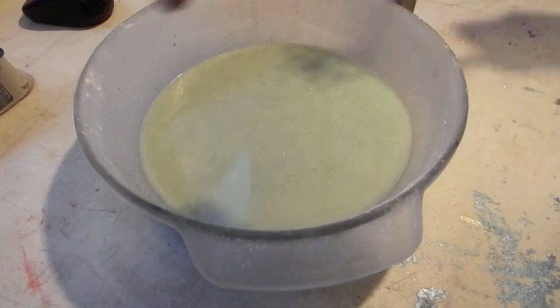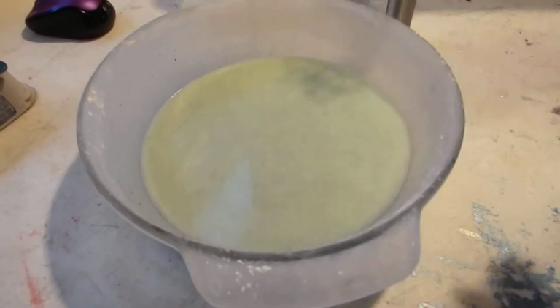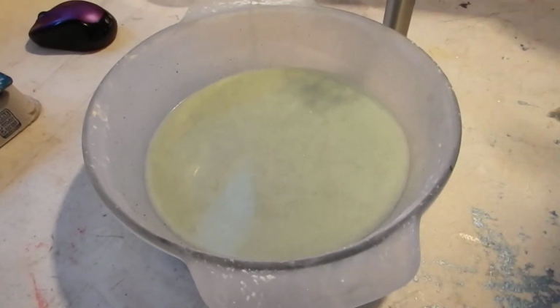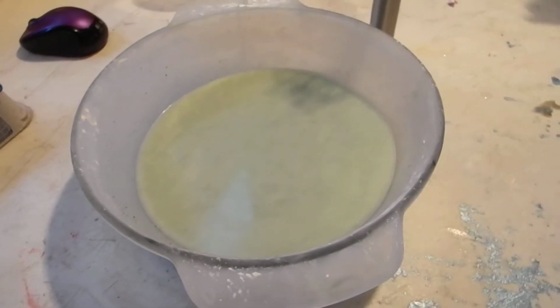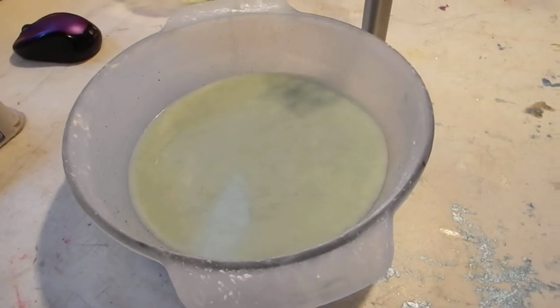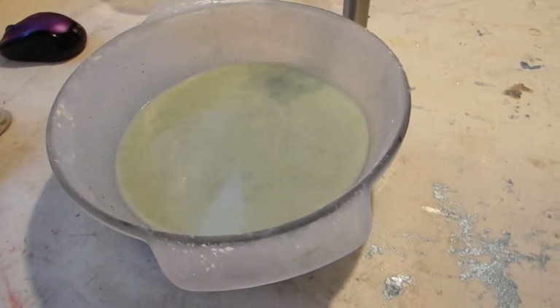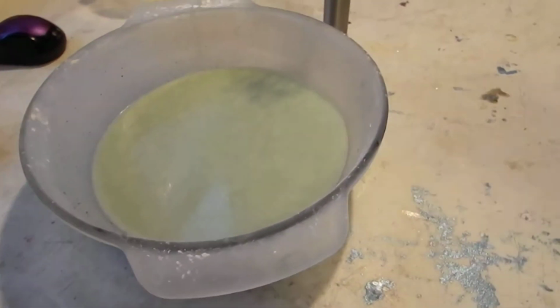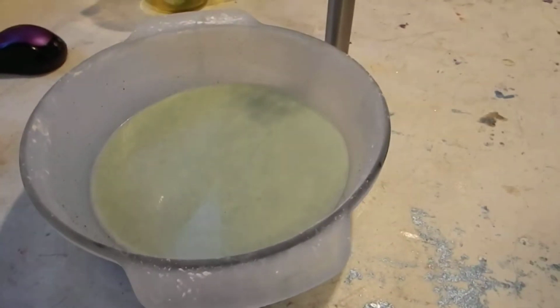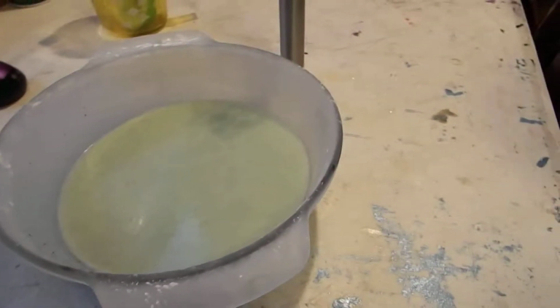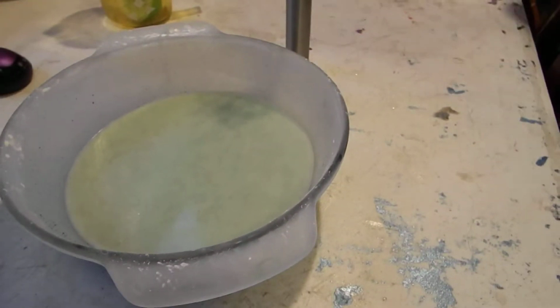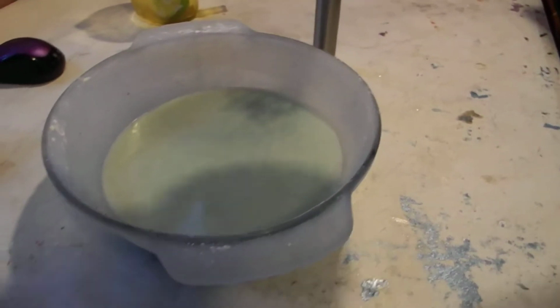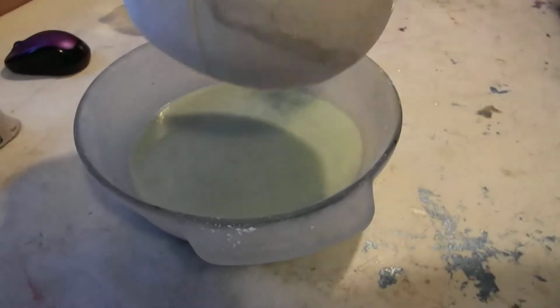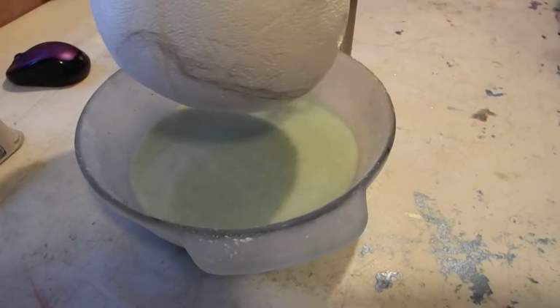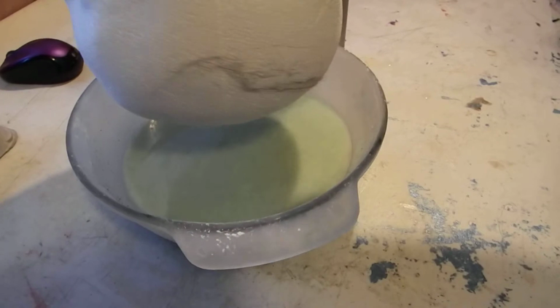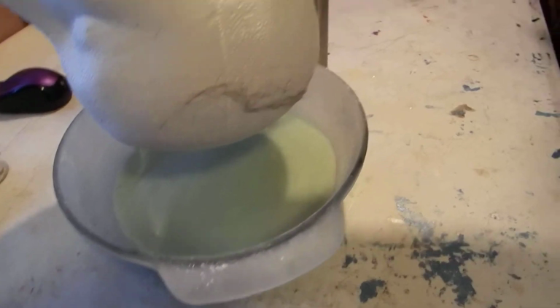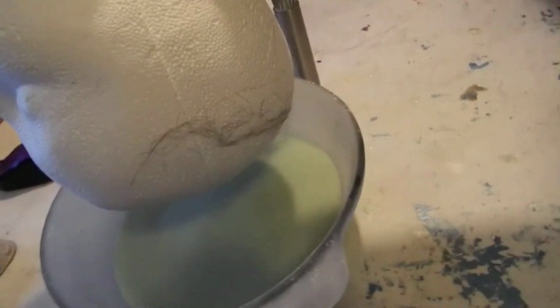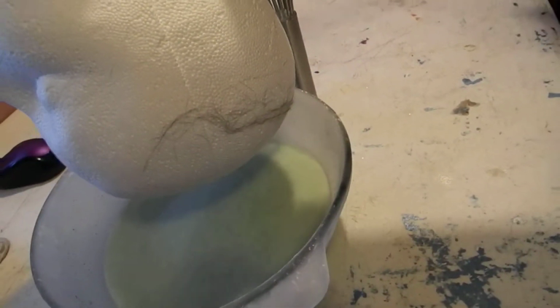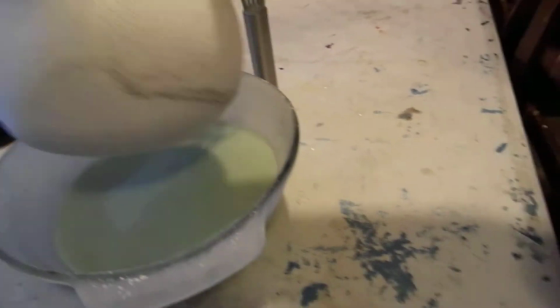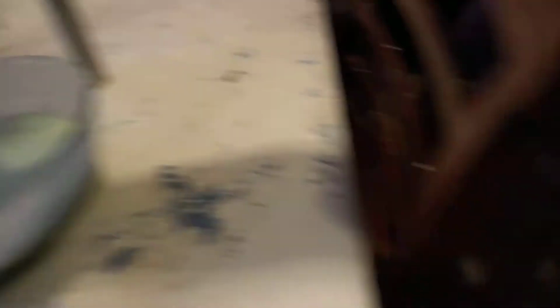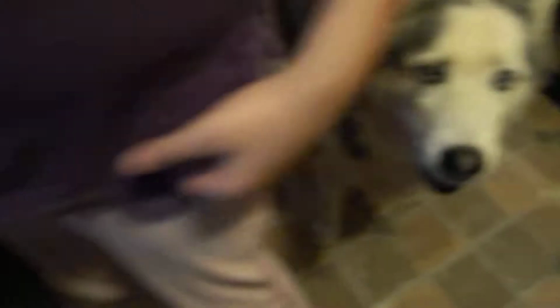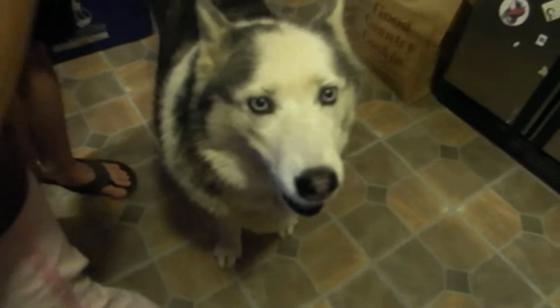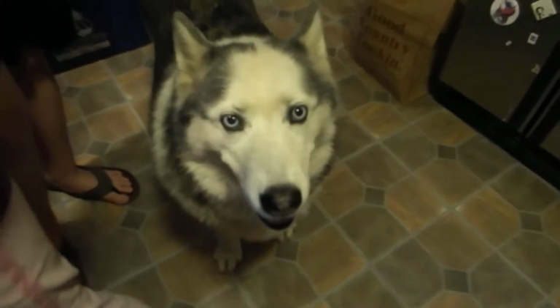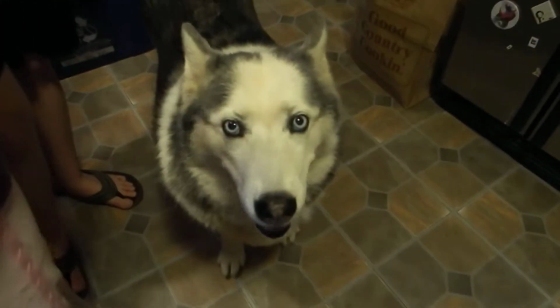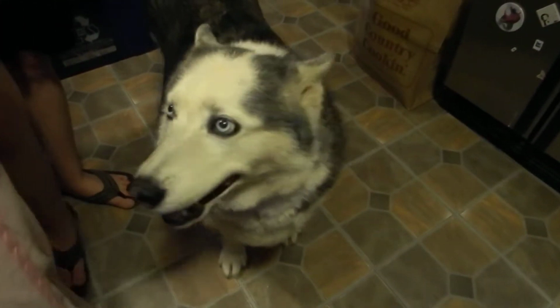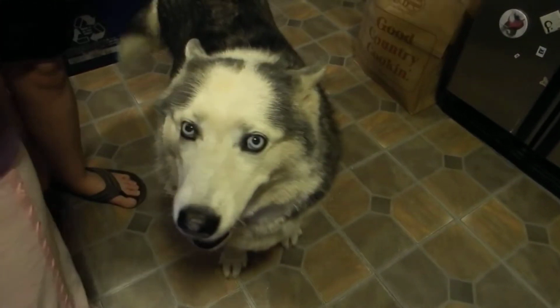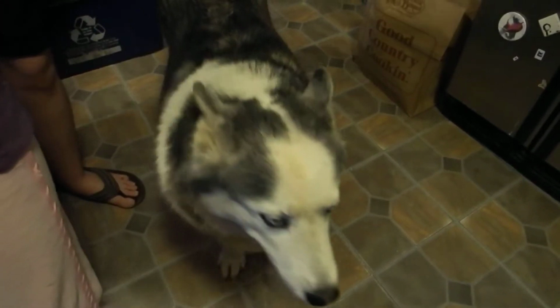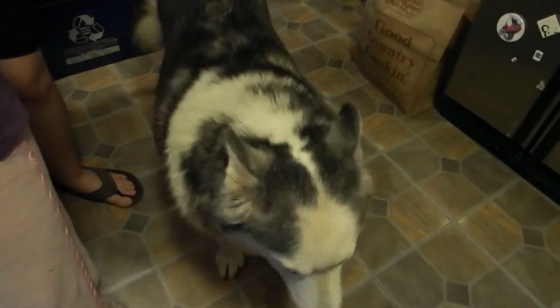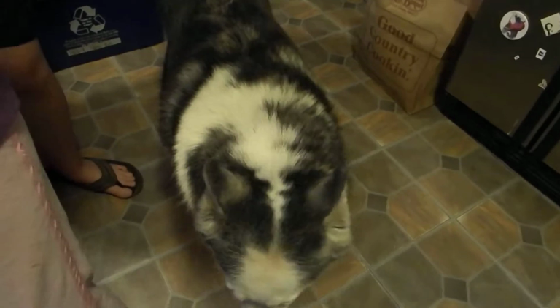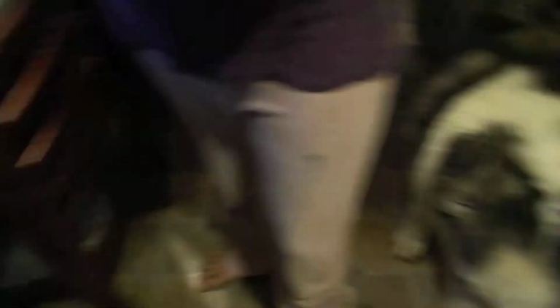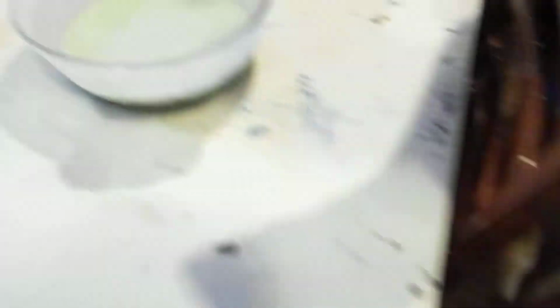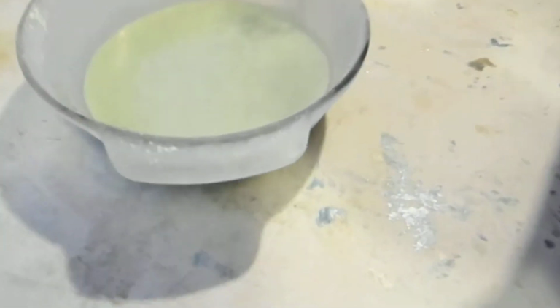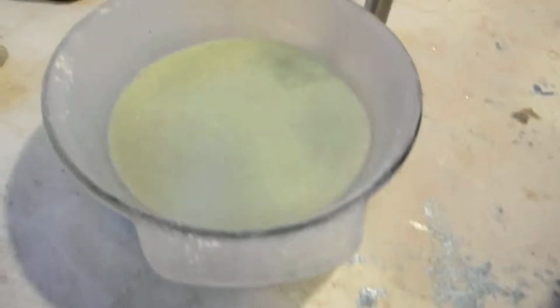Got it! Poor styrofoam head. Is there fur on it? Yeah, it's got husky fur on it. Thanks, Naga! She's like, yeah, that's my fur. That's not doing anything.